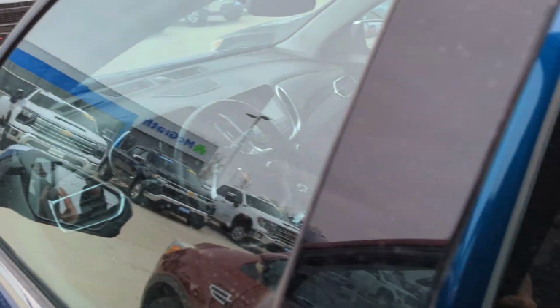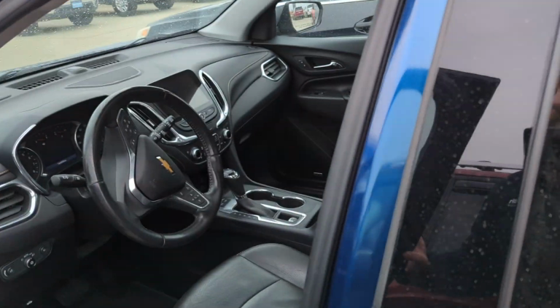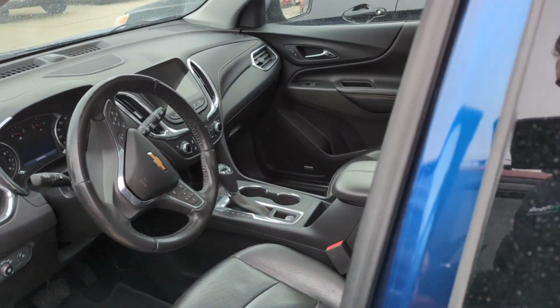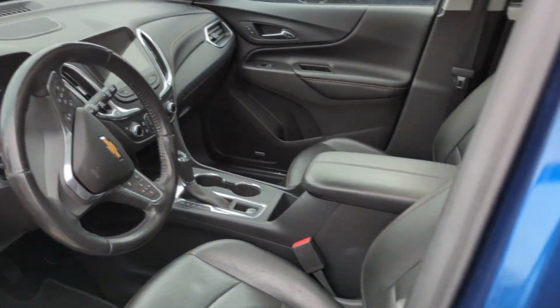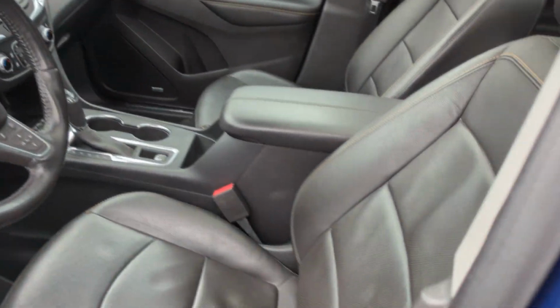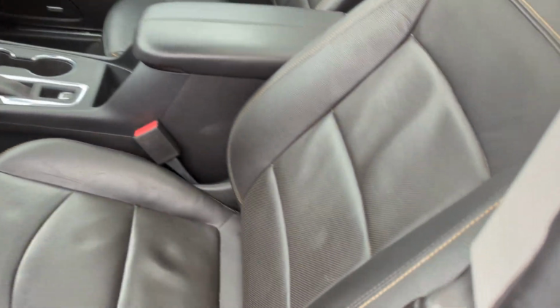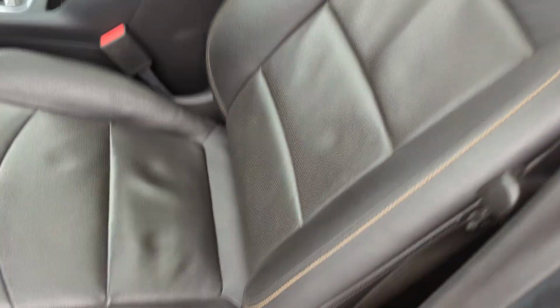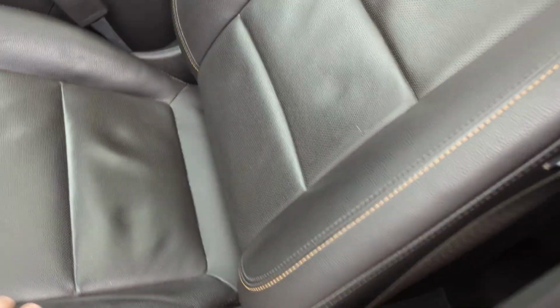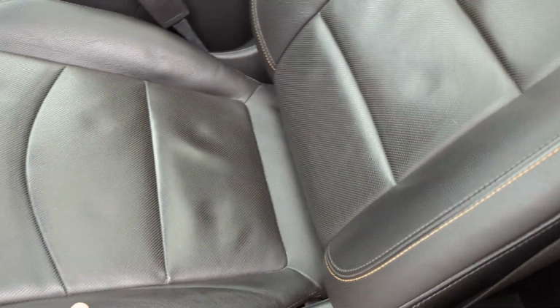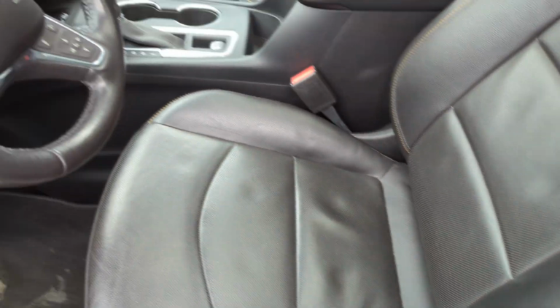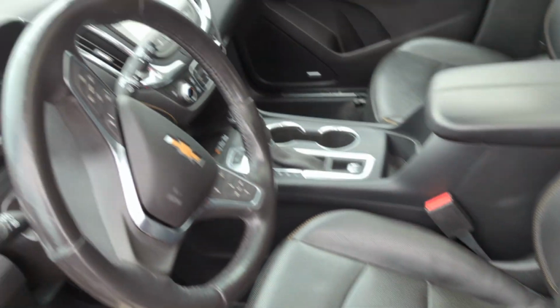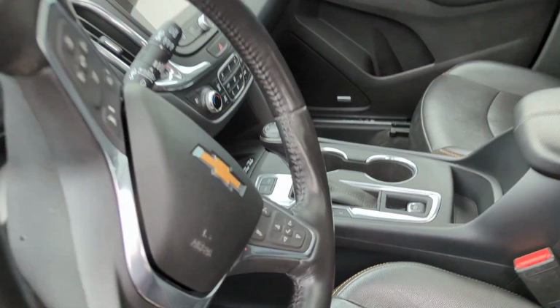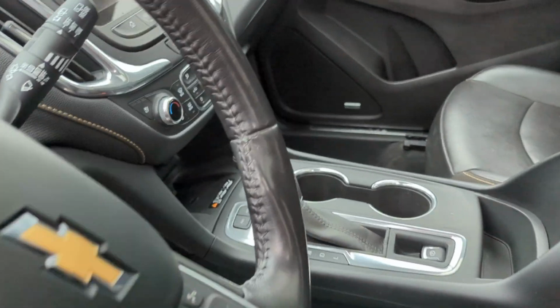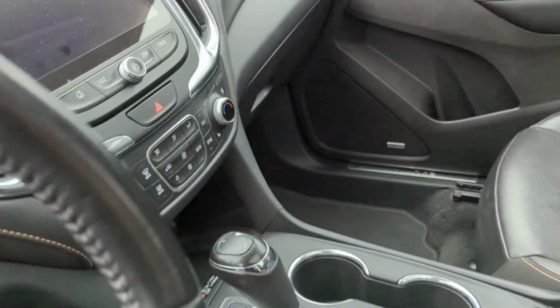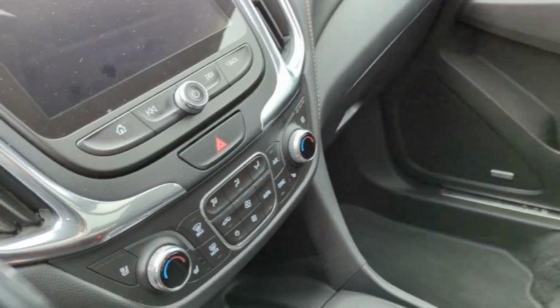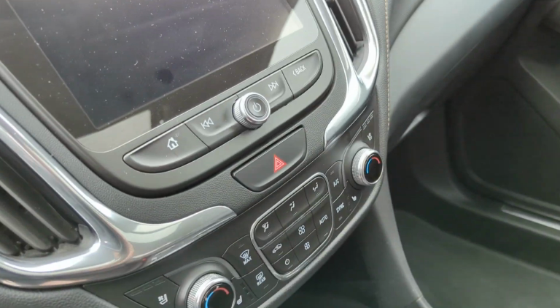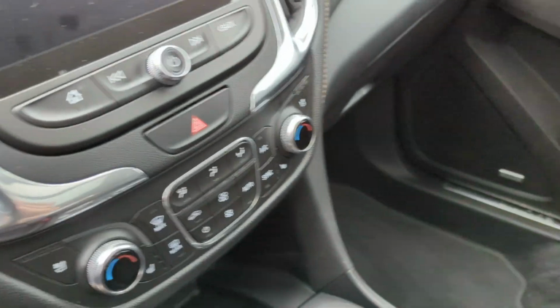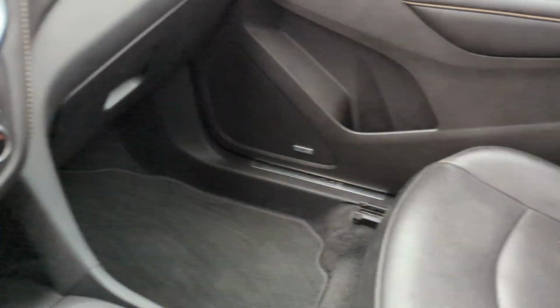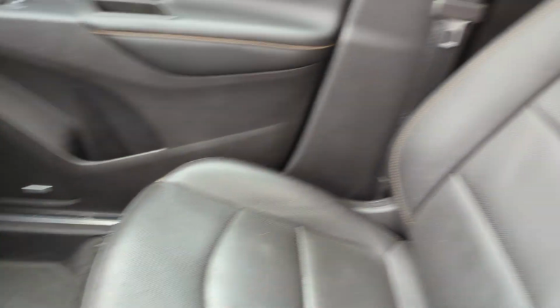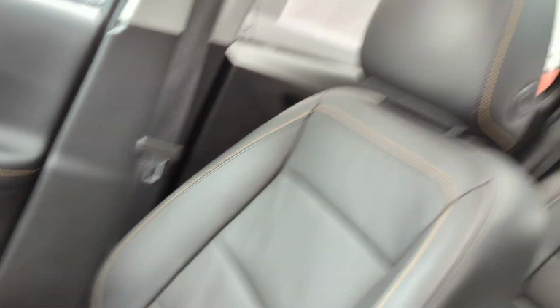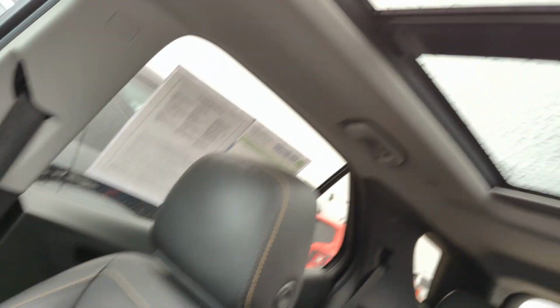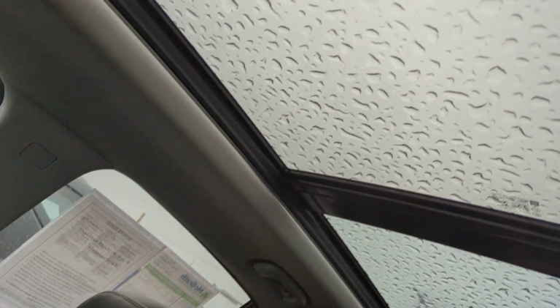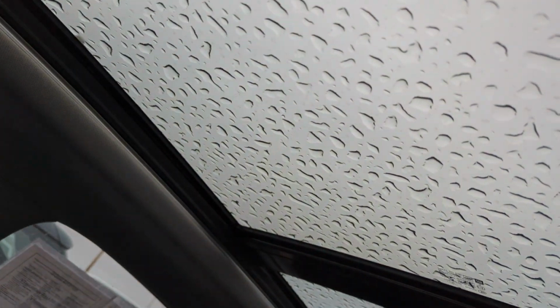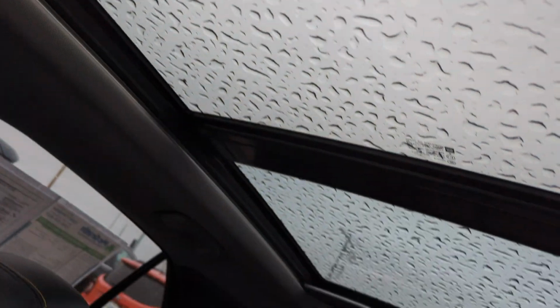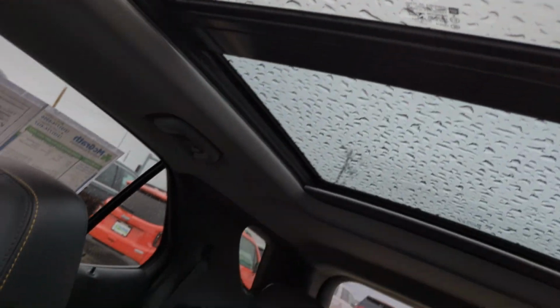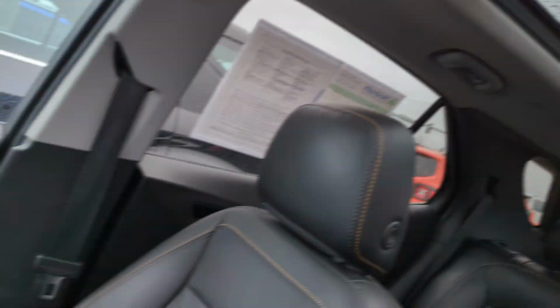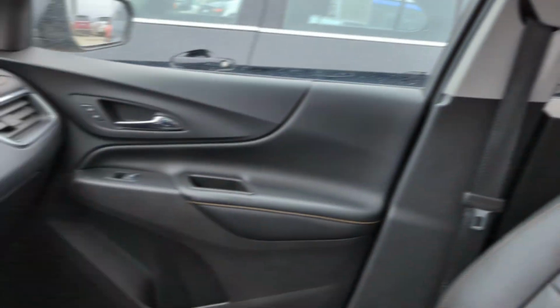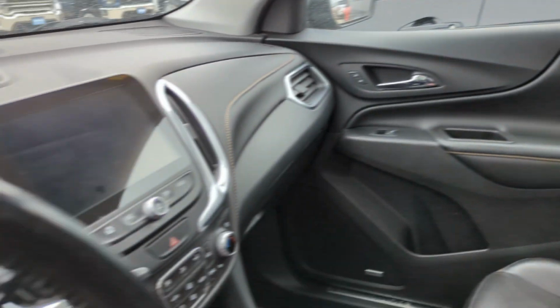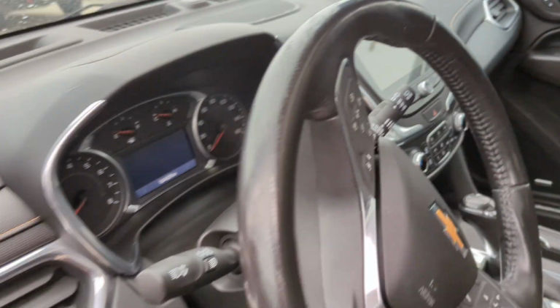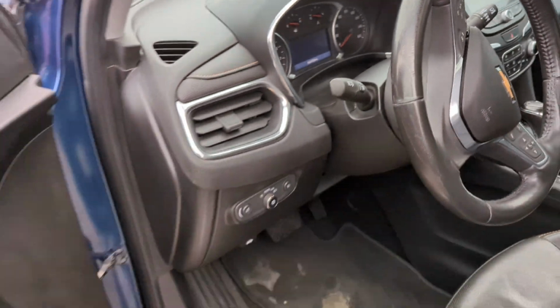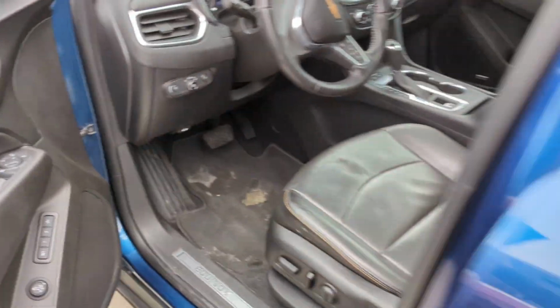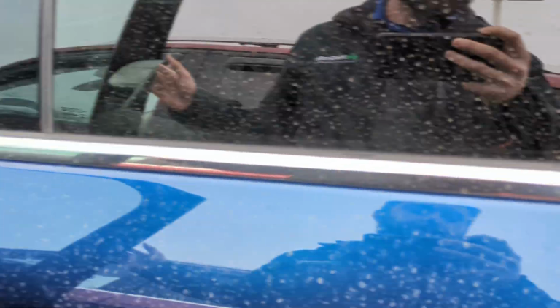Take a look at the interior — nice leather interior. The seats have held up really well. Got some nice comfort features: heated and cooled seats. And we've got the panoramic dual pane sunroof above us. It looks really nice and really opens up the inside.